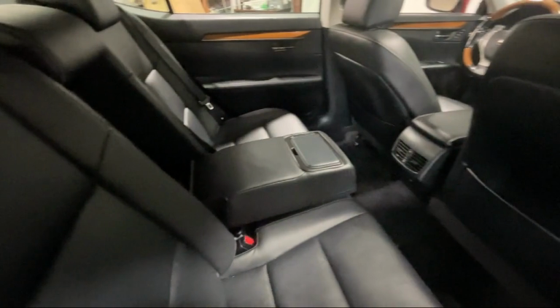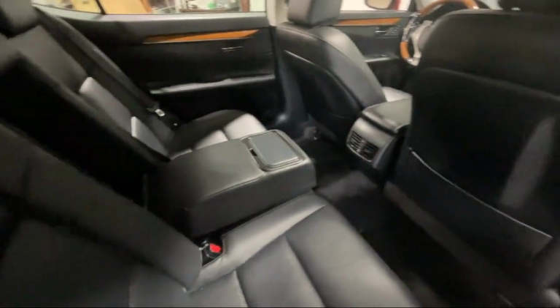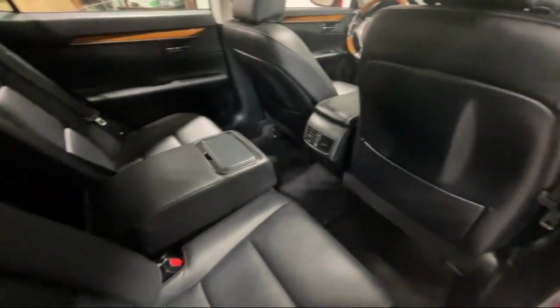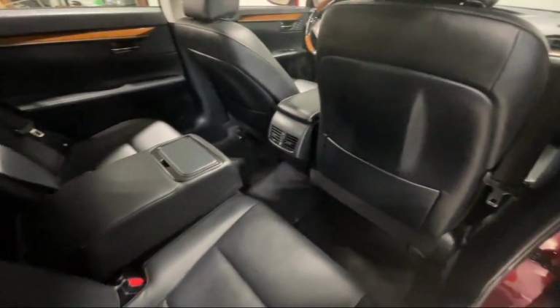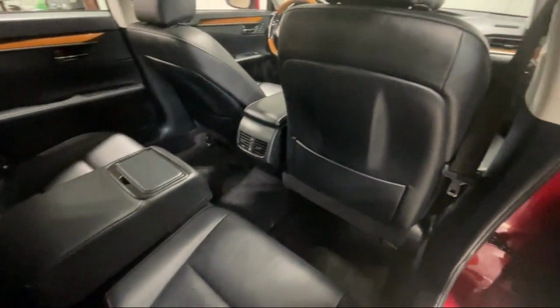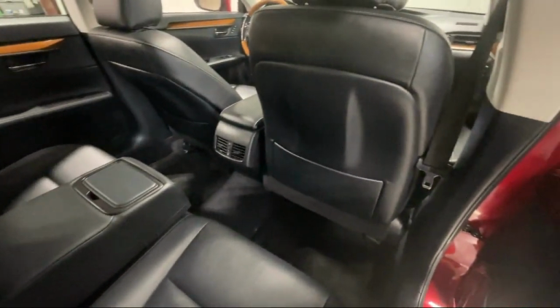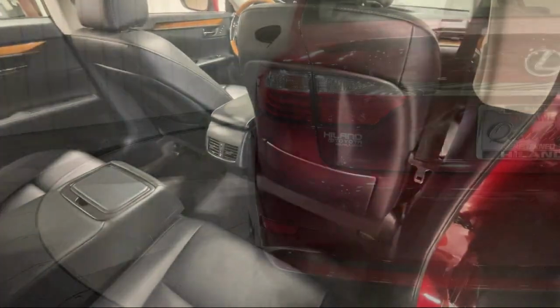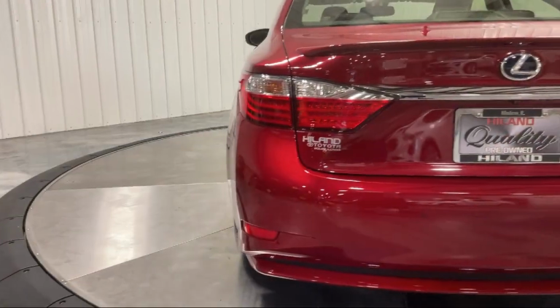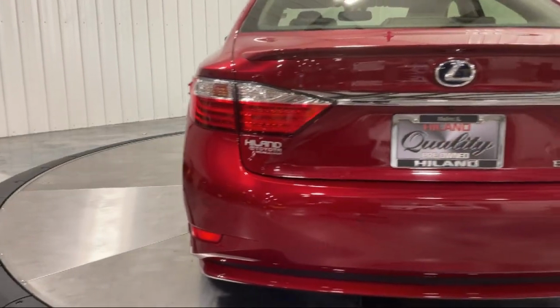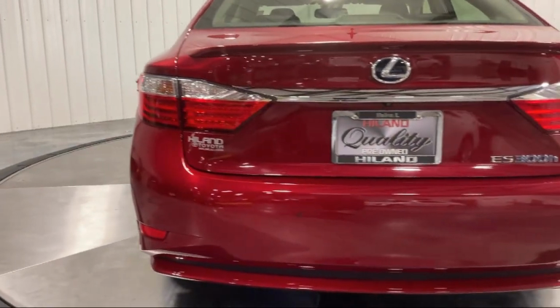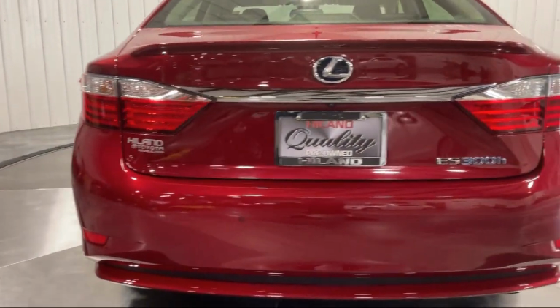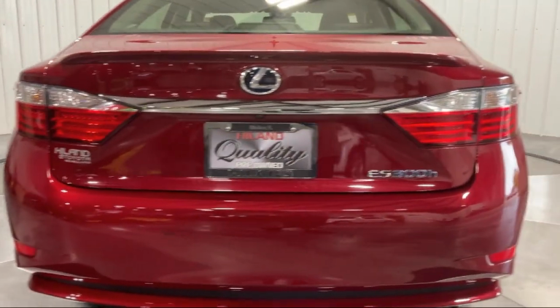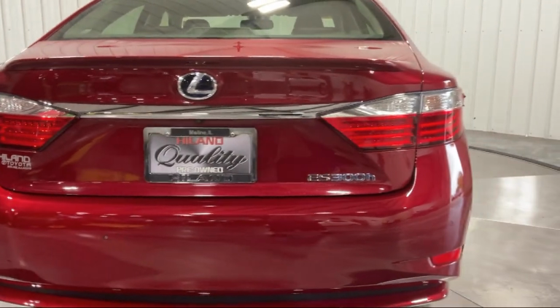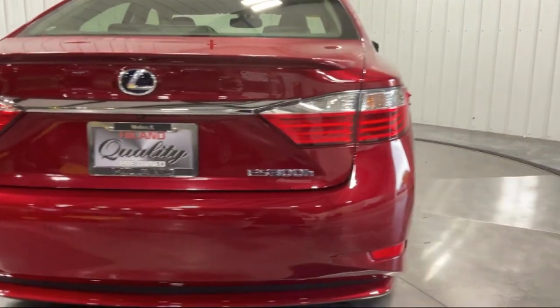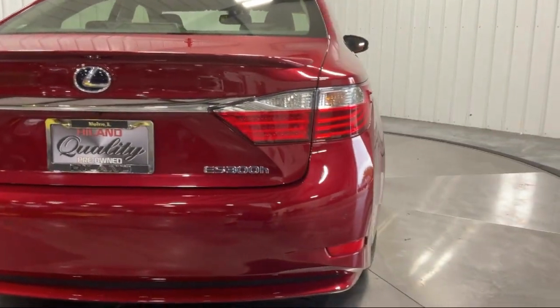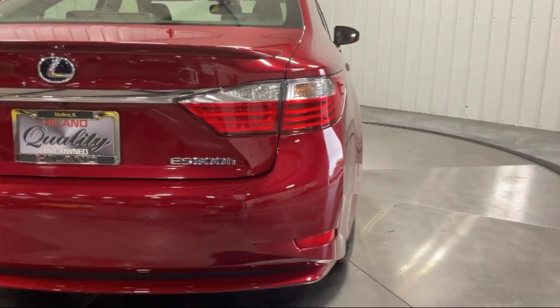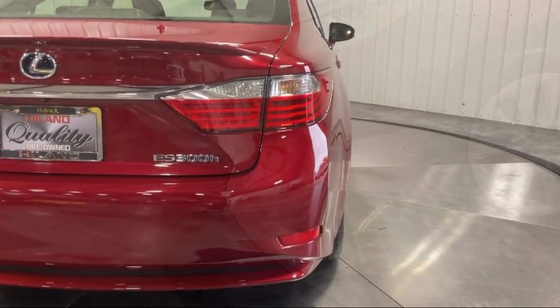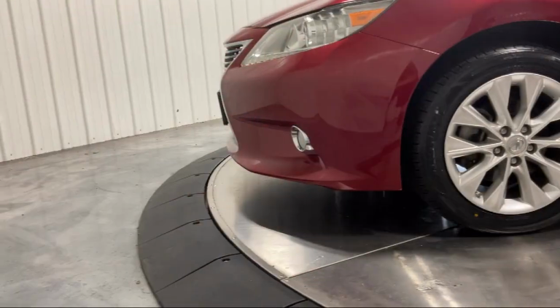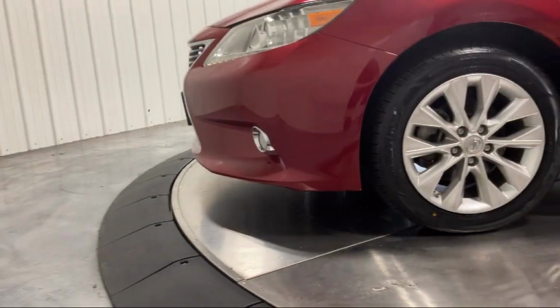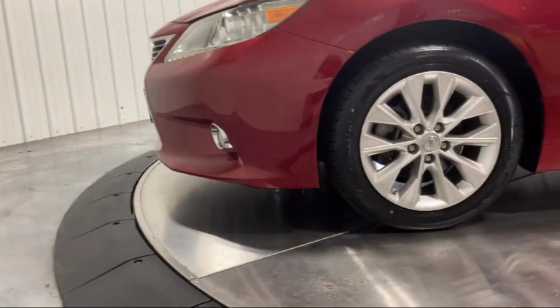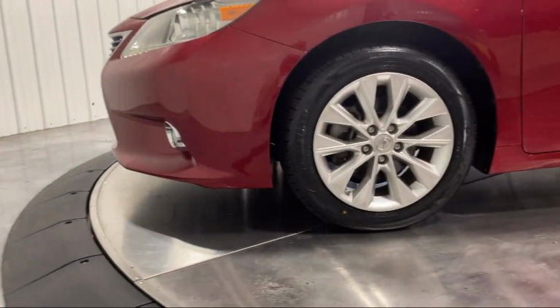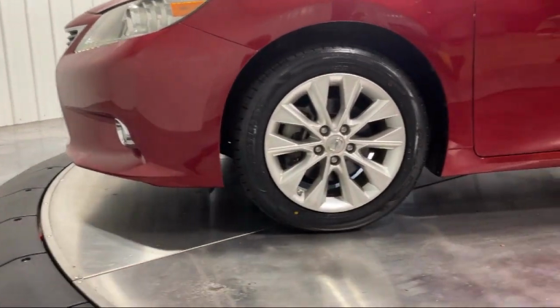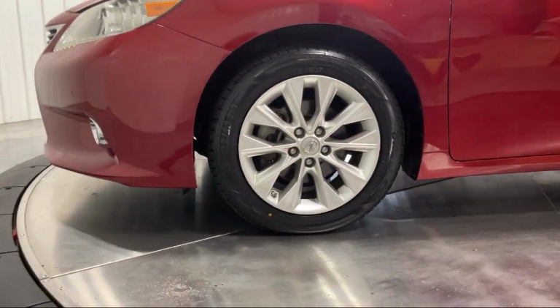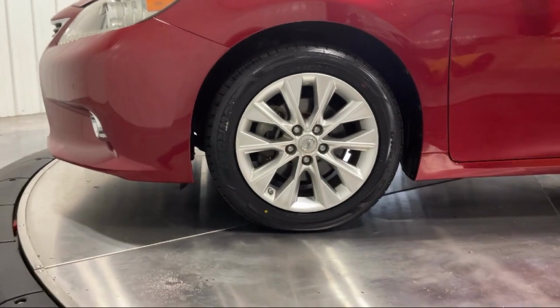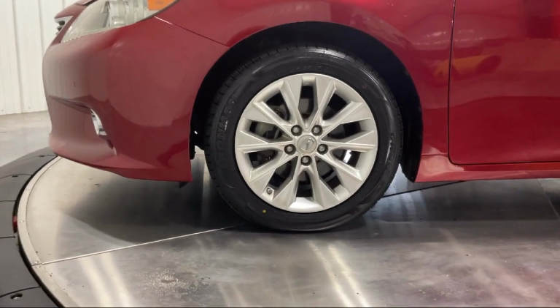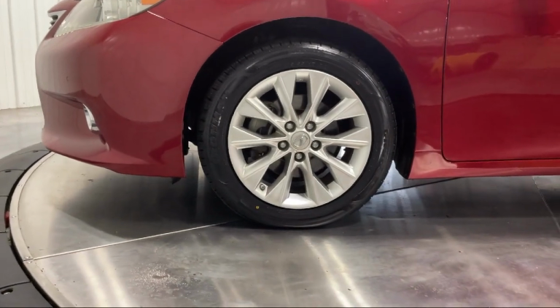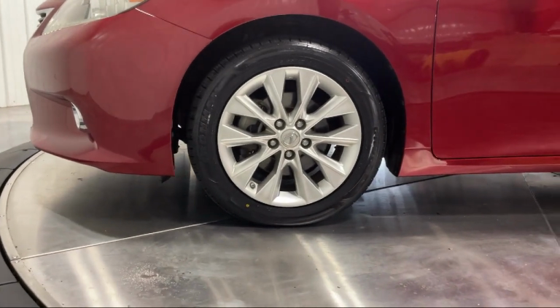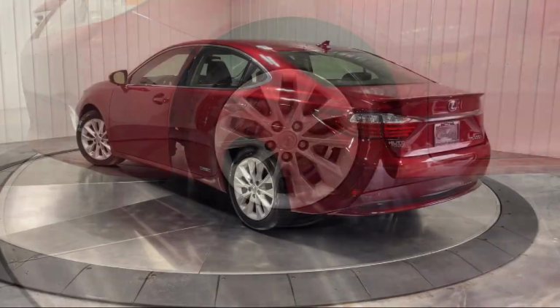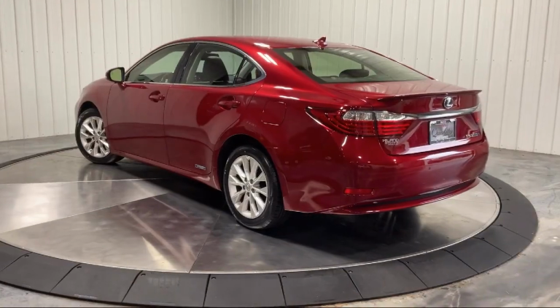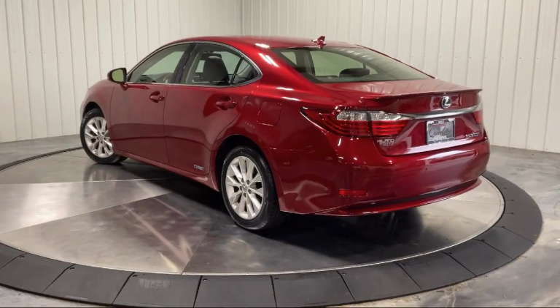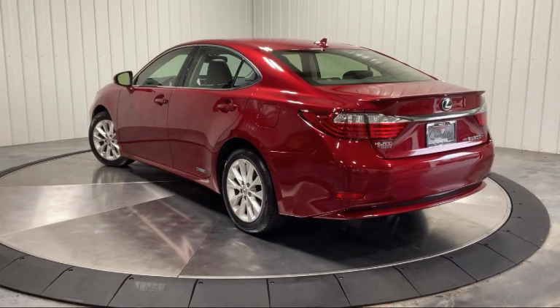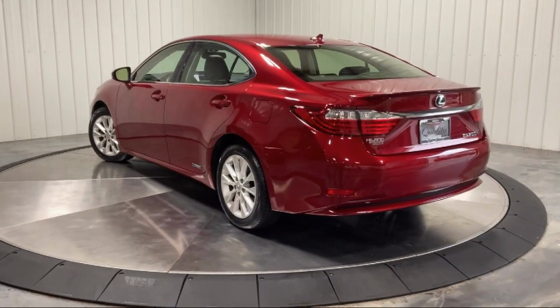Family-owned Highland Toyota has been proudly serving the Quad Cities since 1967. We have a state-of-the-art showroom and superior service center, along with hundreds of vehicles to choose from for every budget with great financing and warranty options.